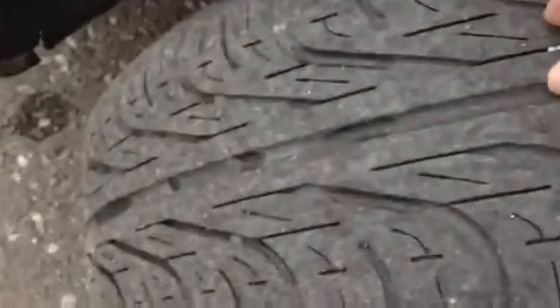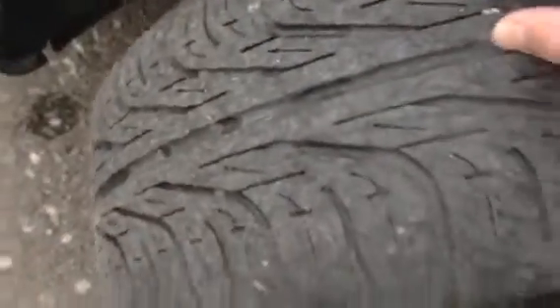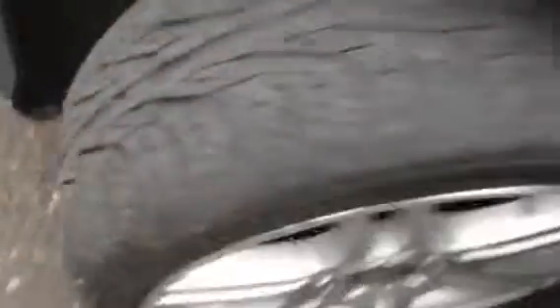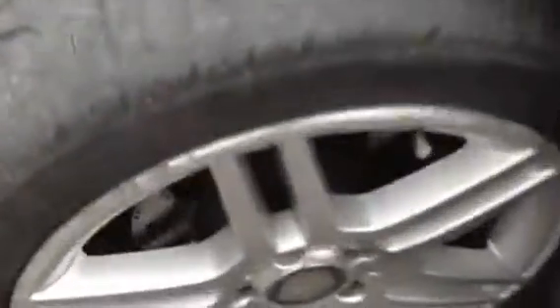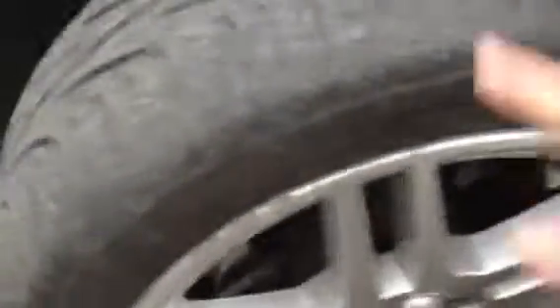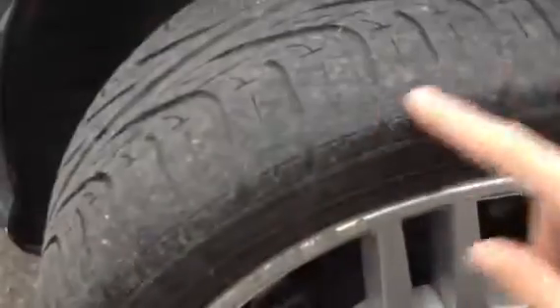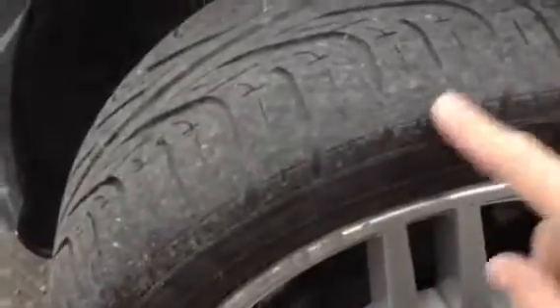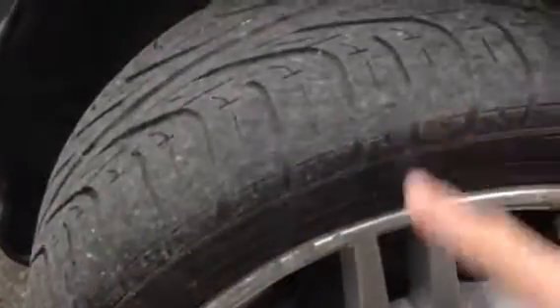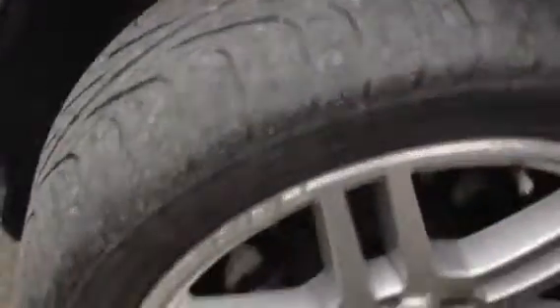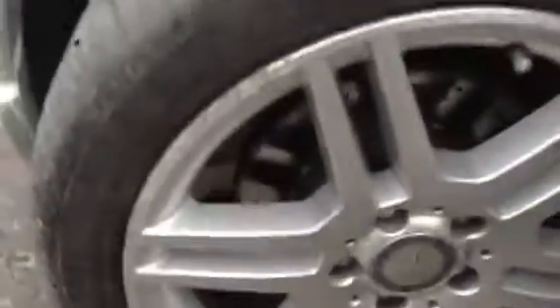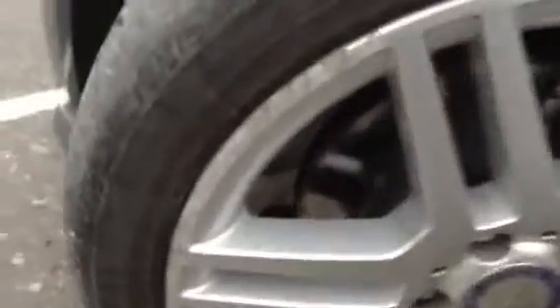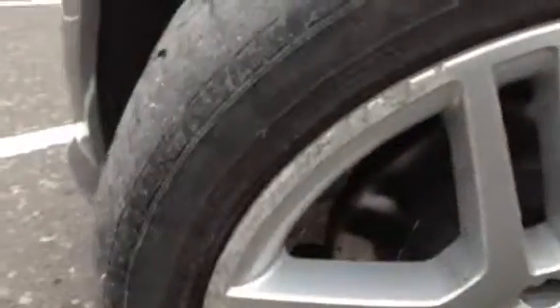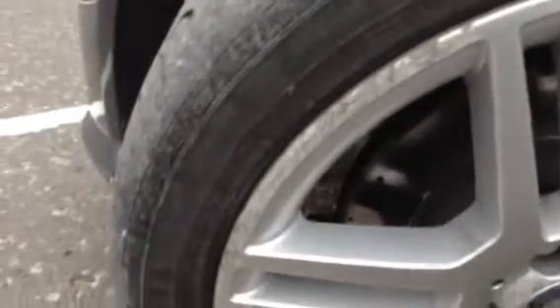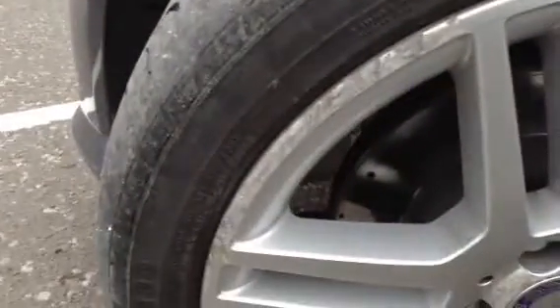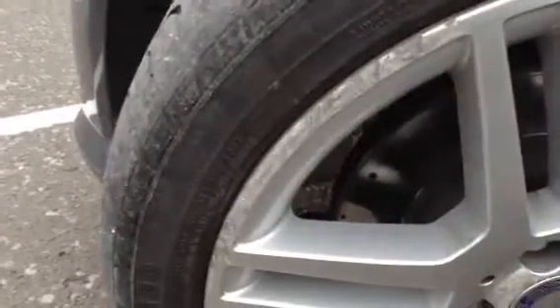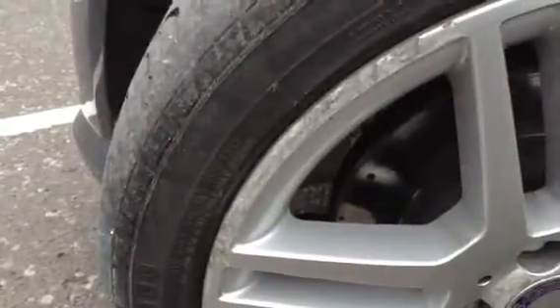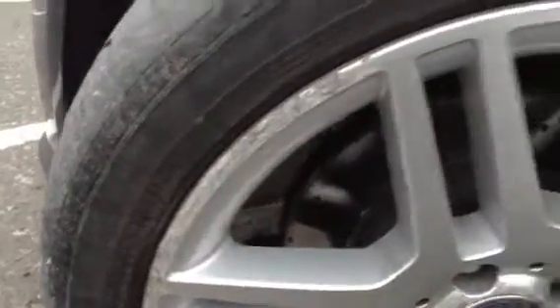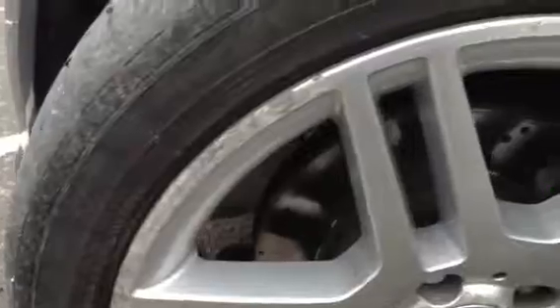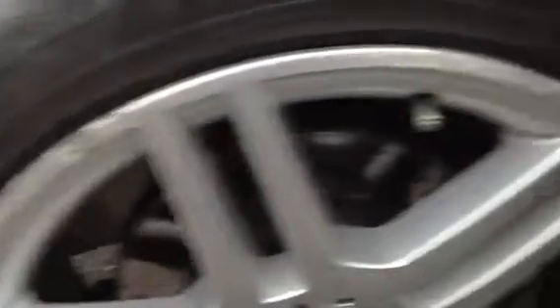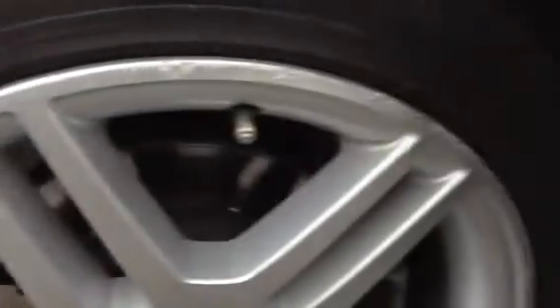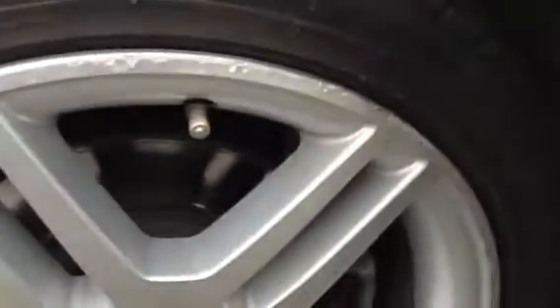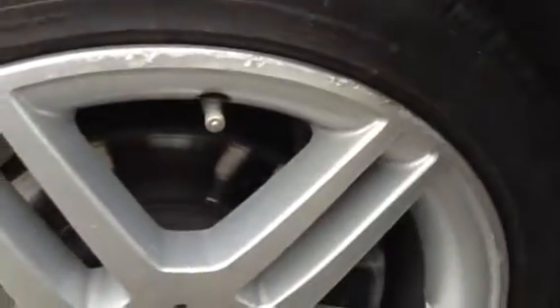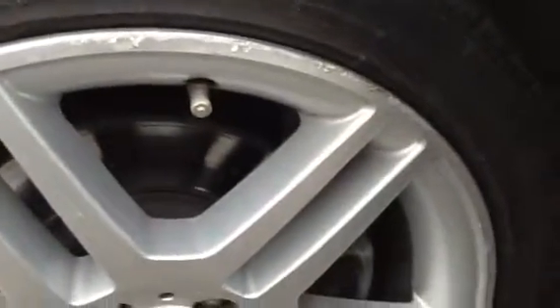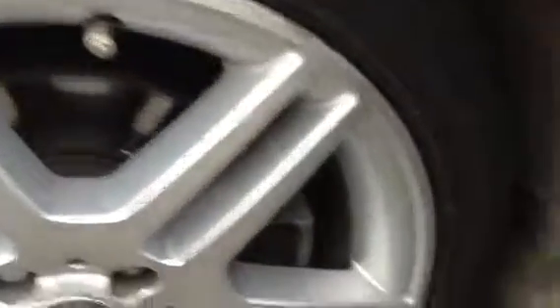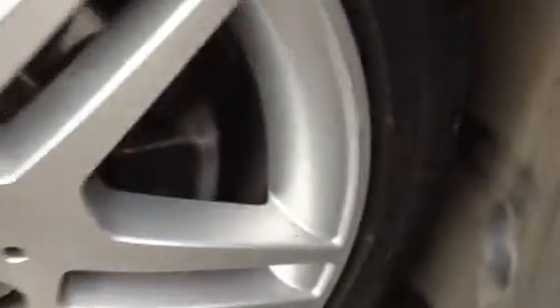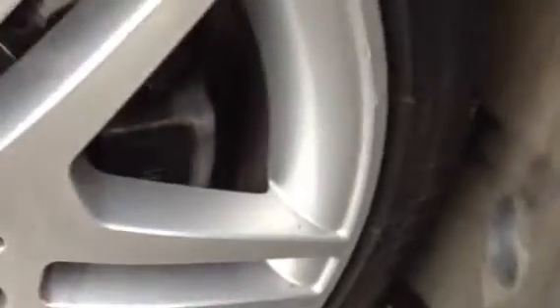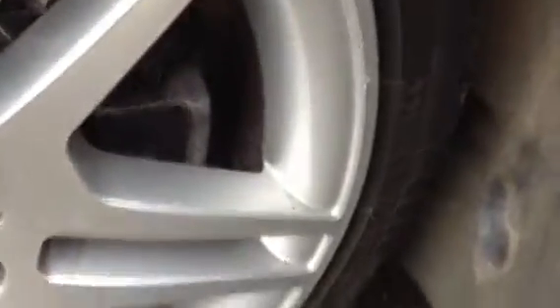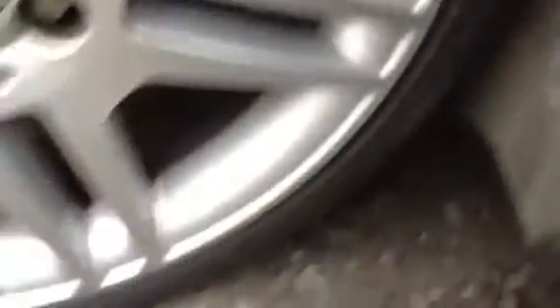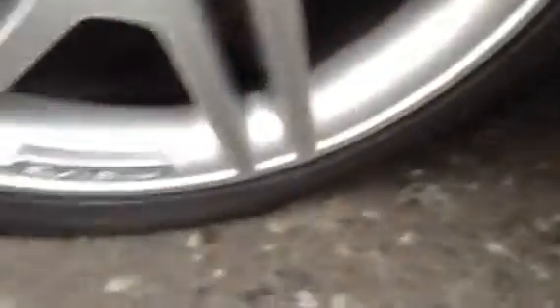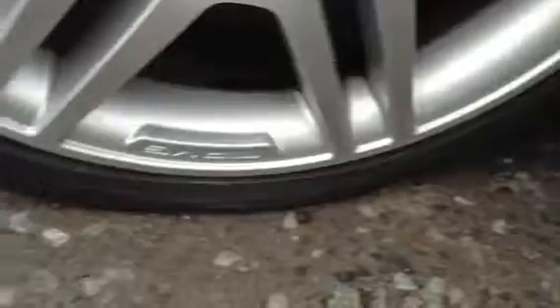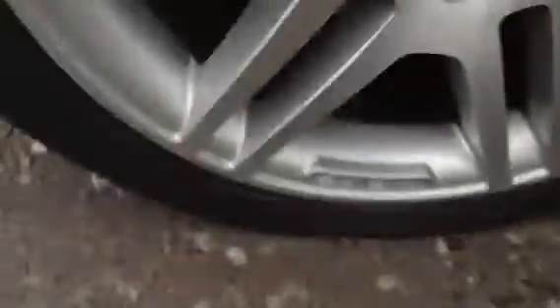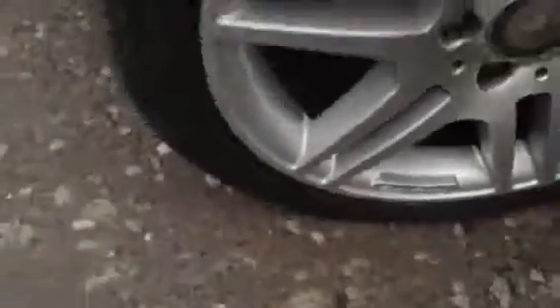Front tyre on the near side, around 3mm, but with a lot of wearing to the outer edge. A lot of corrosion to this near side front alloy, and also some scuffs and kerbing as well. So definitely going to require a refurb to the near side front.